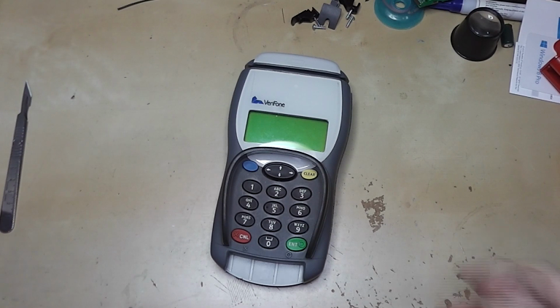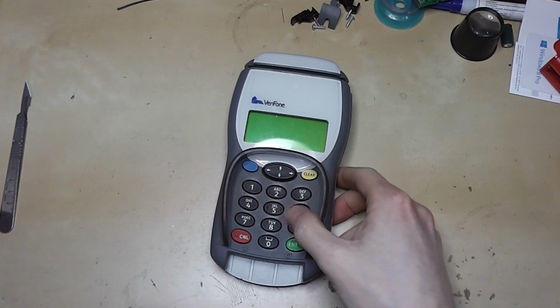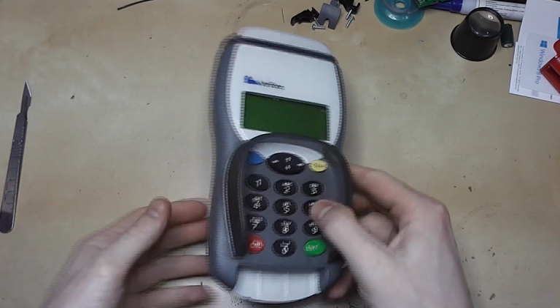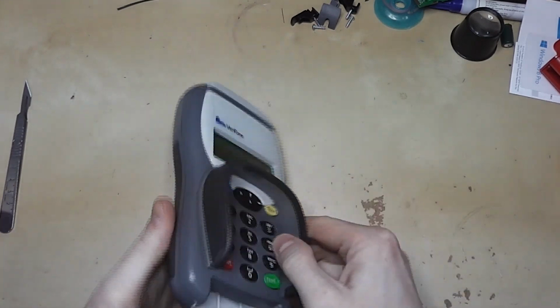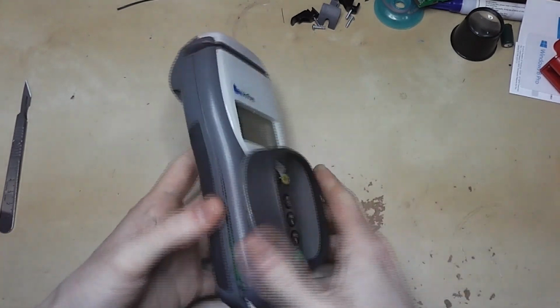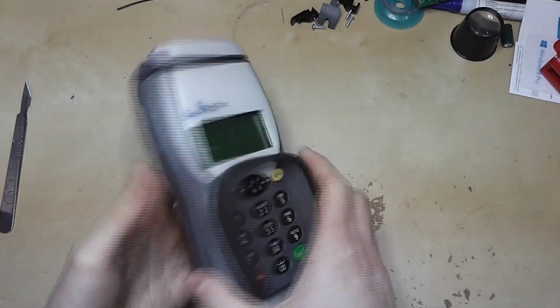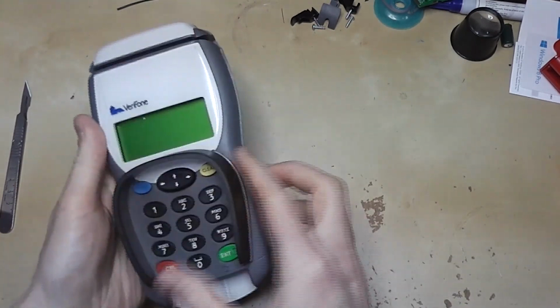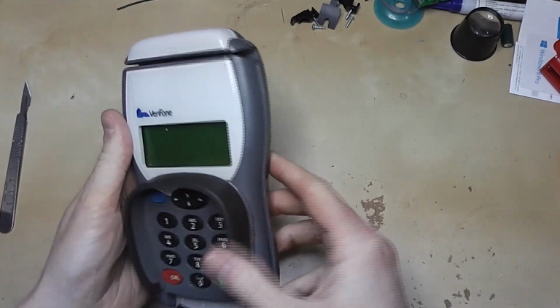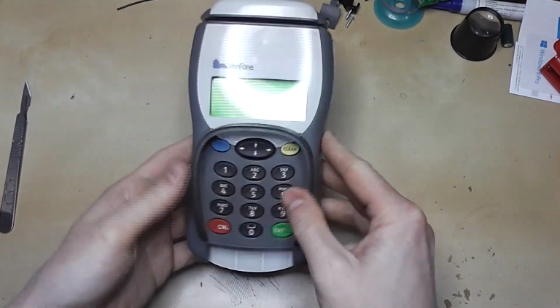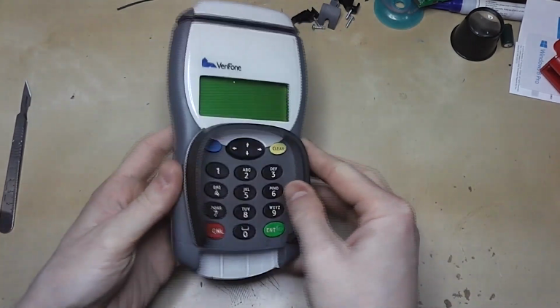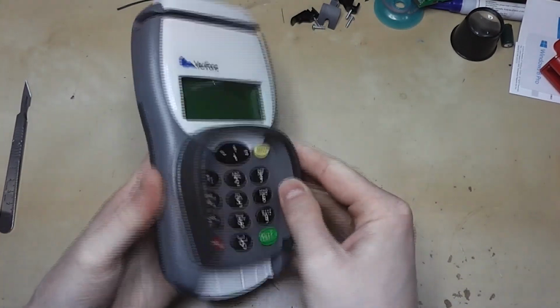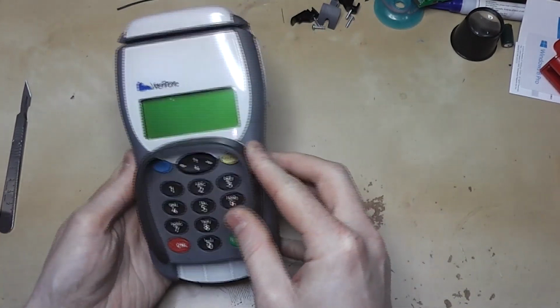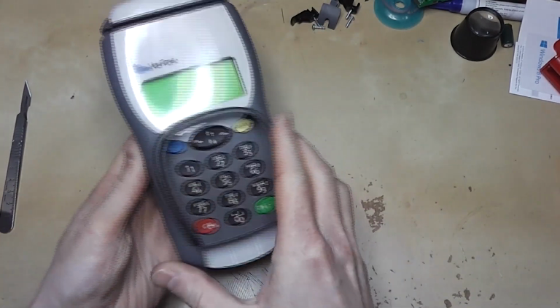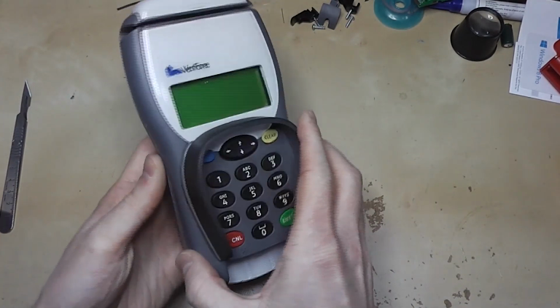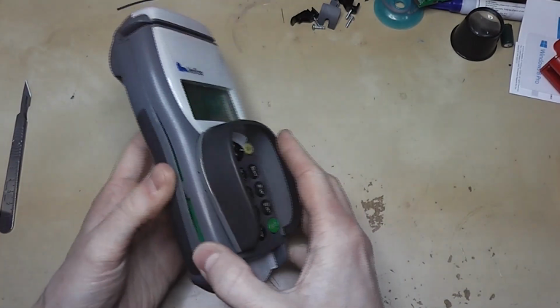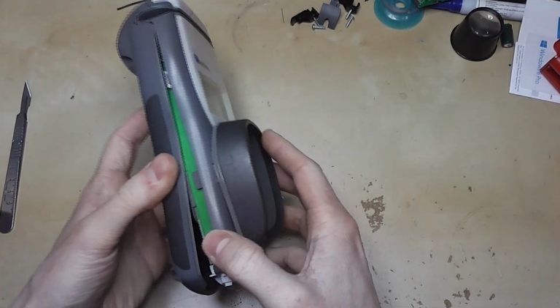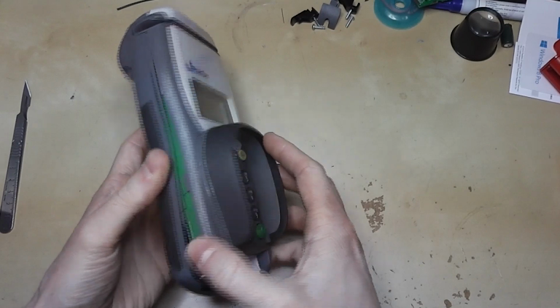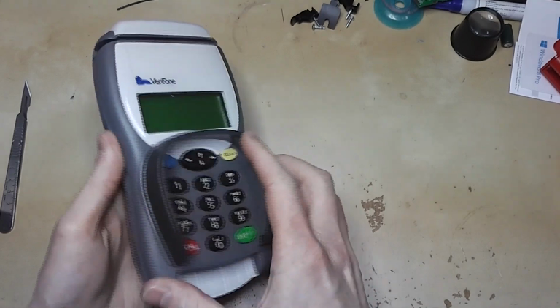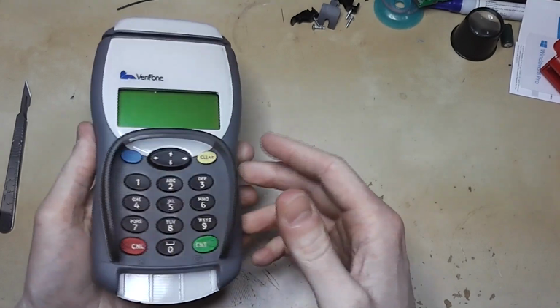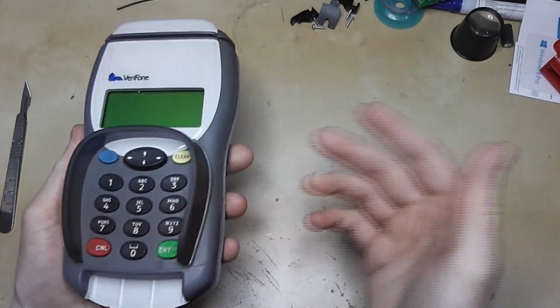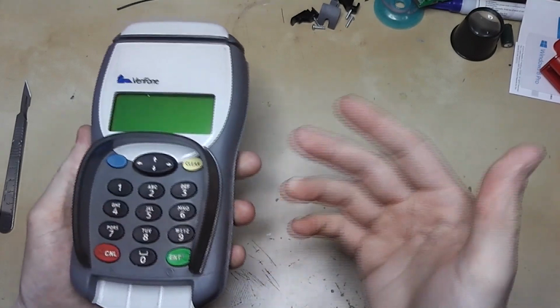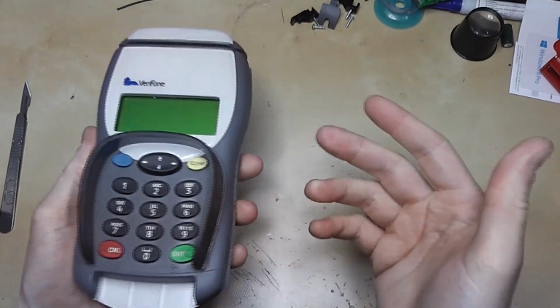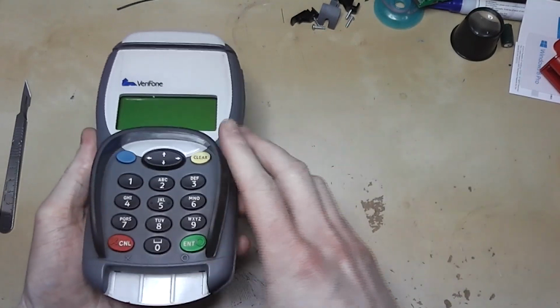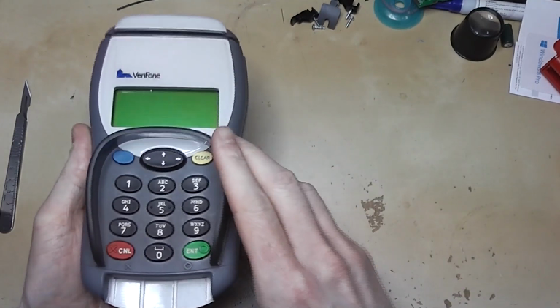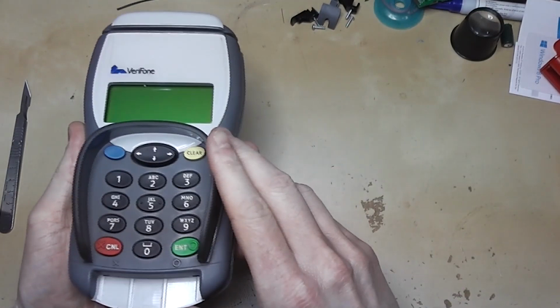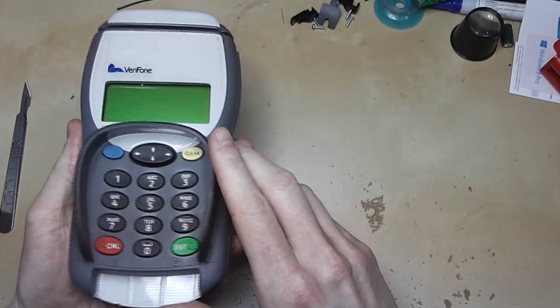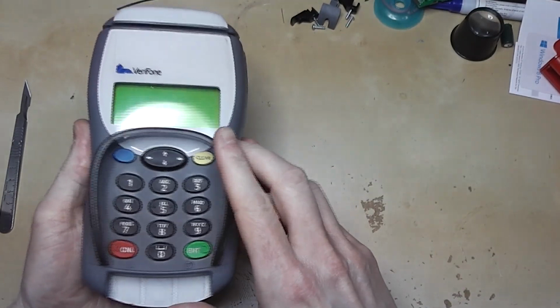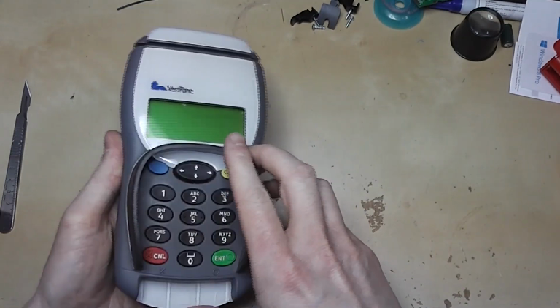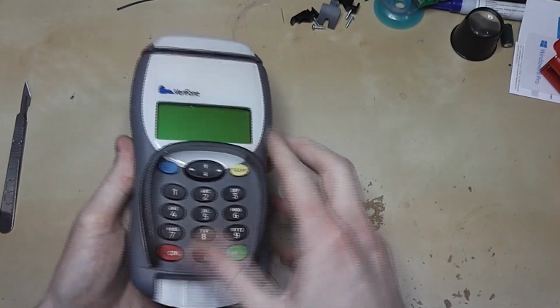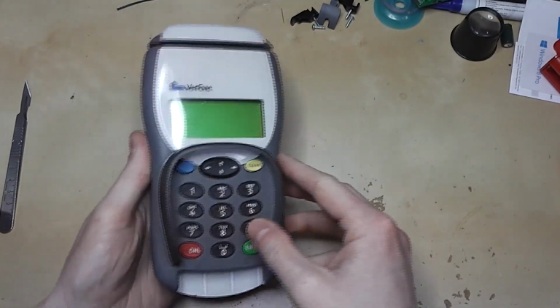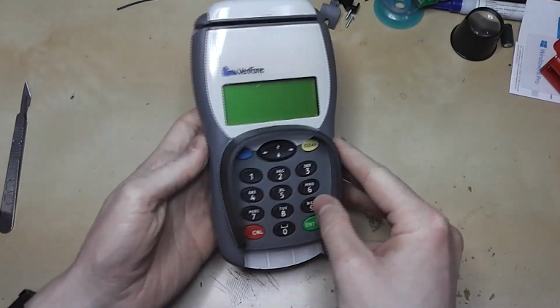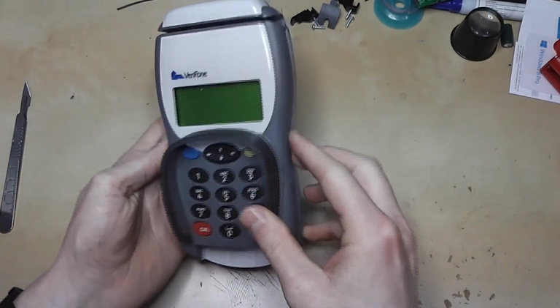This is a chip and pin pad in the UK. I picked this up on eBay the other day, thought it might be interesting to take a look.